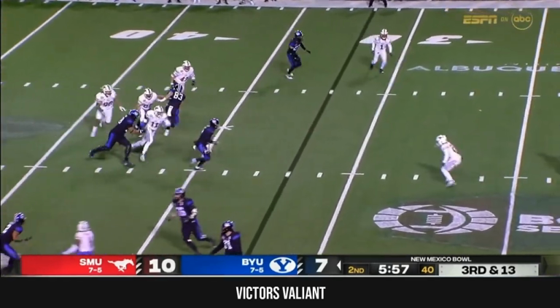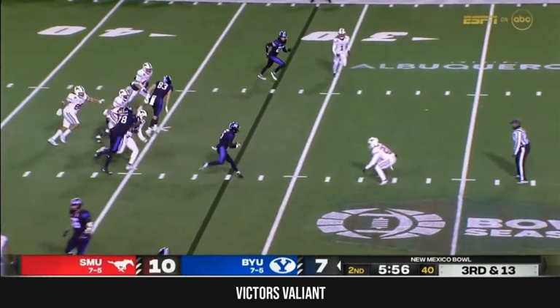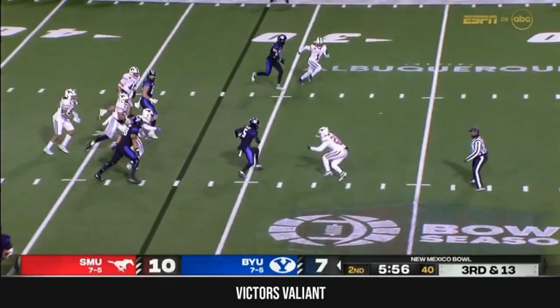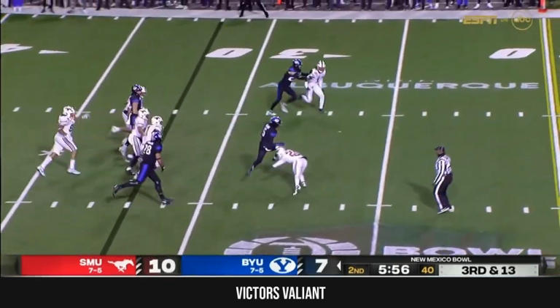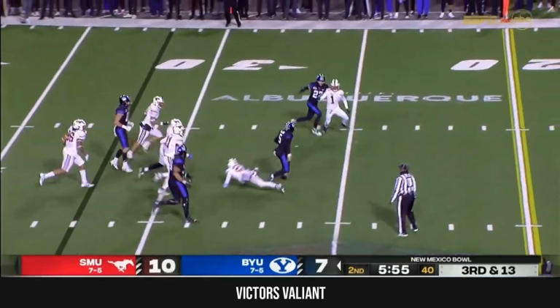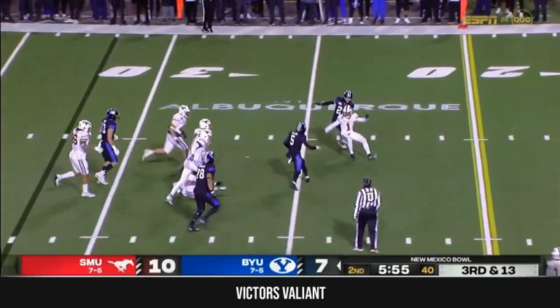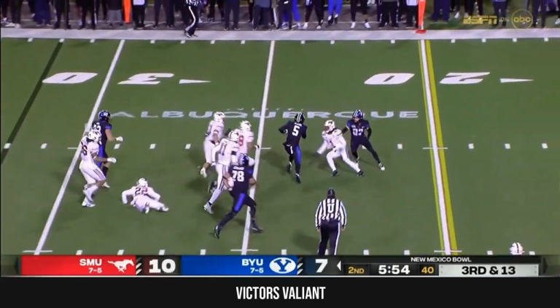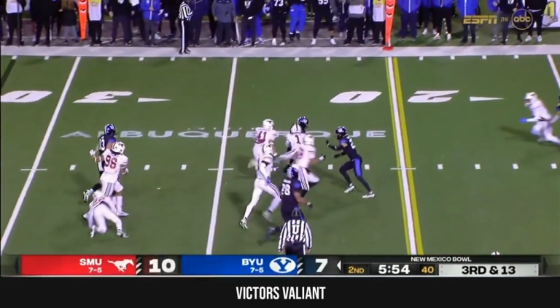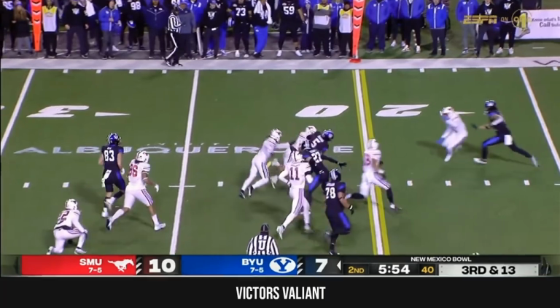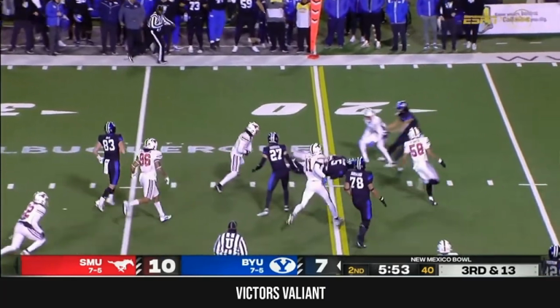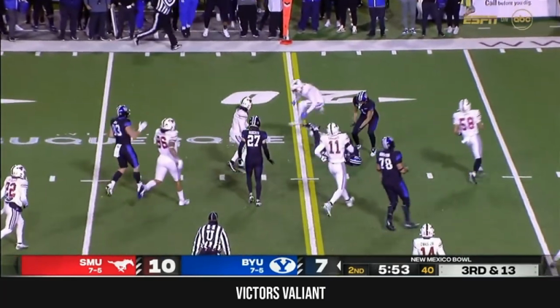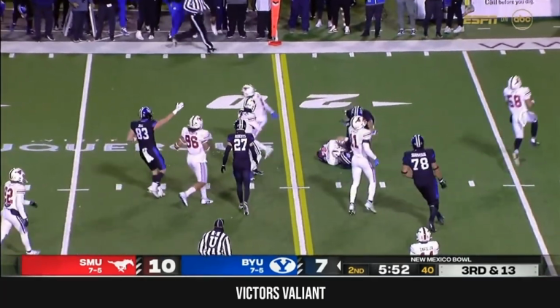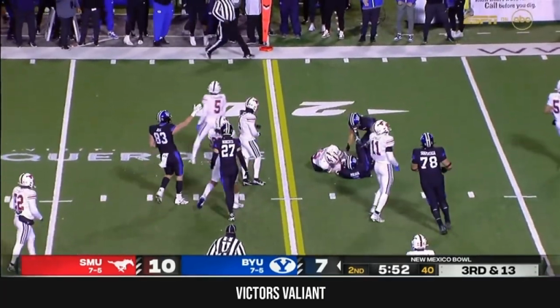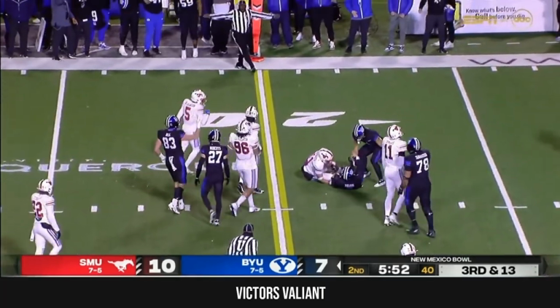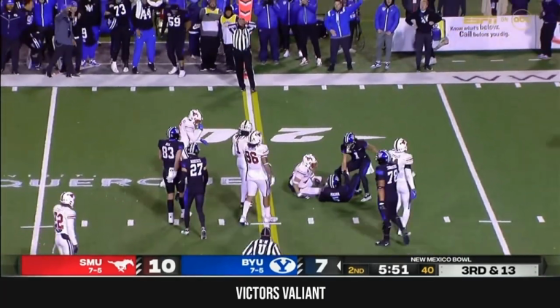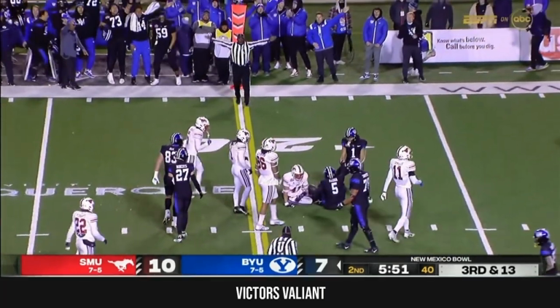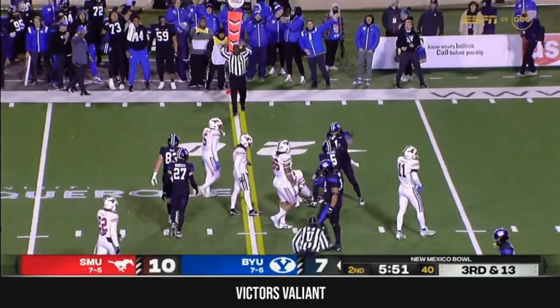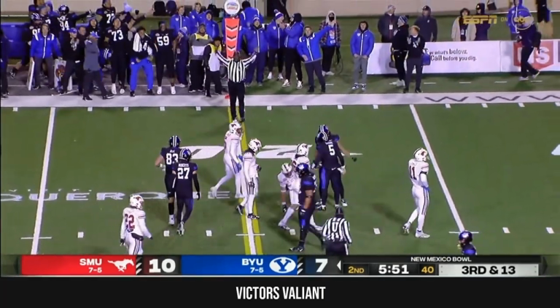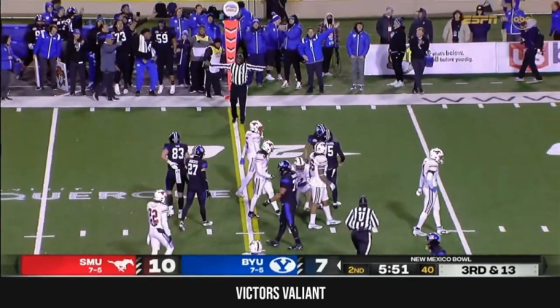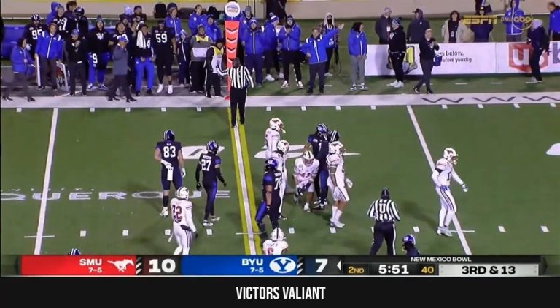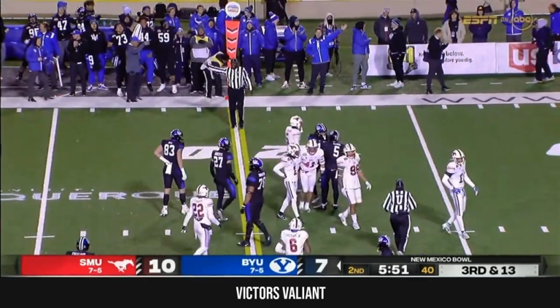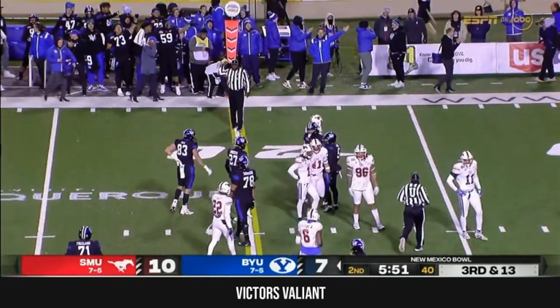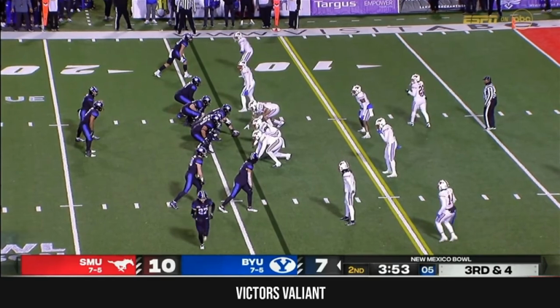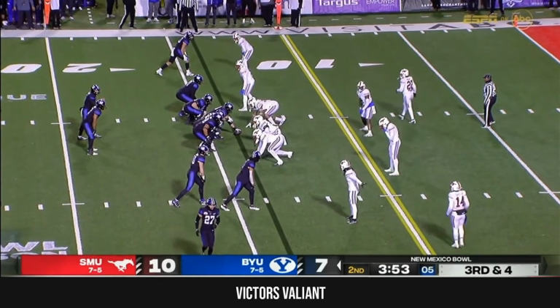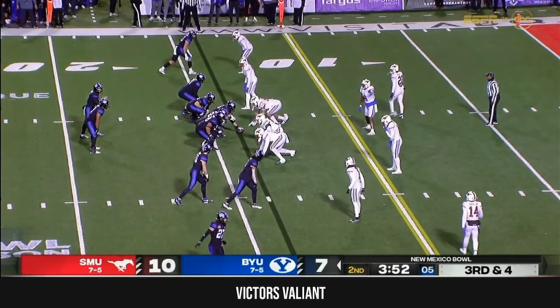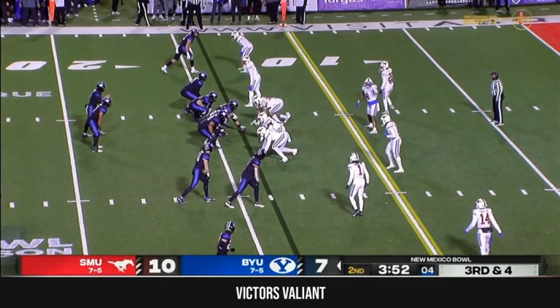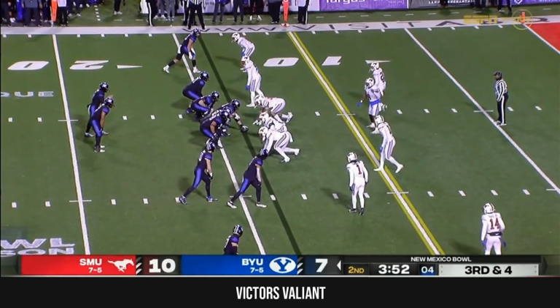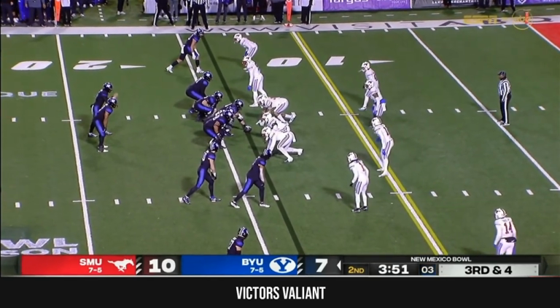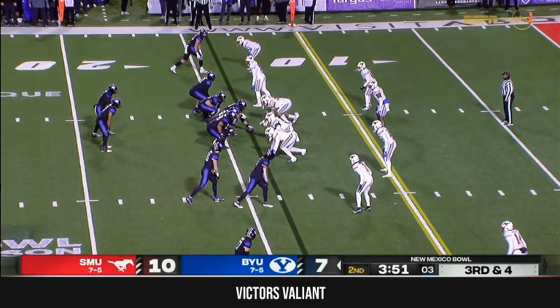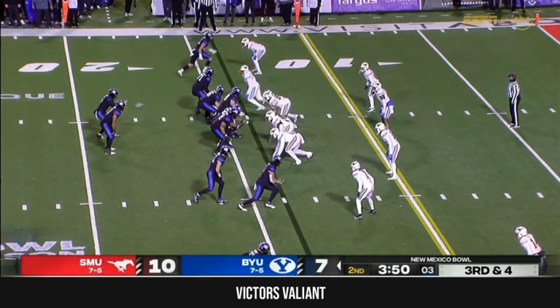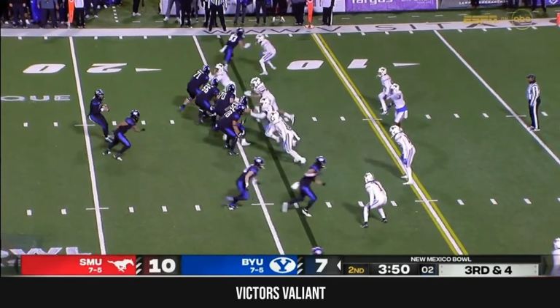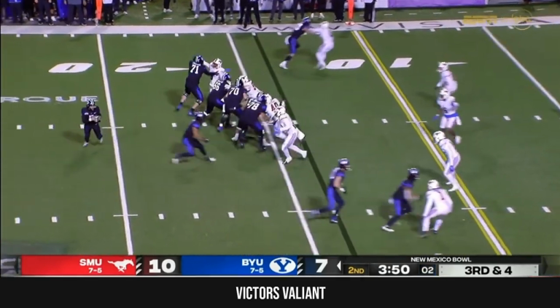Maiava Peters scrambles, makes a man miss and bounces to the outside — an electric run for the freshman, picking up 12. Now they've converted three of them on this possession alone.